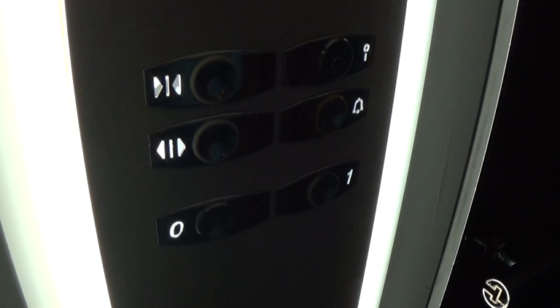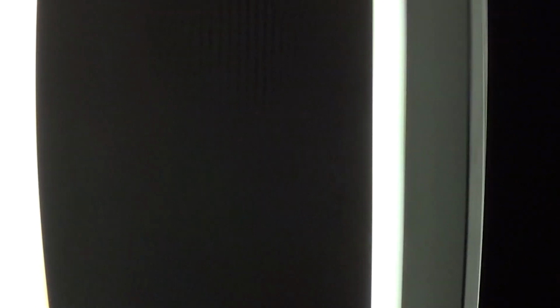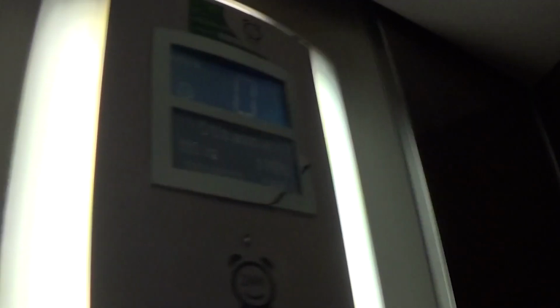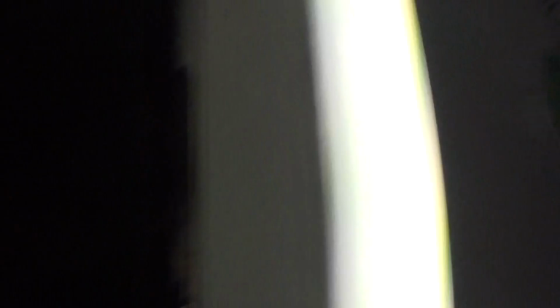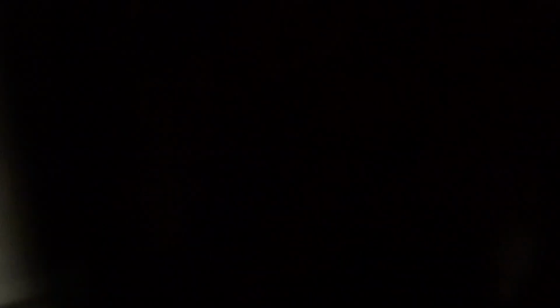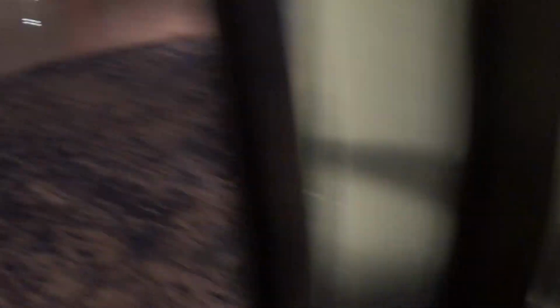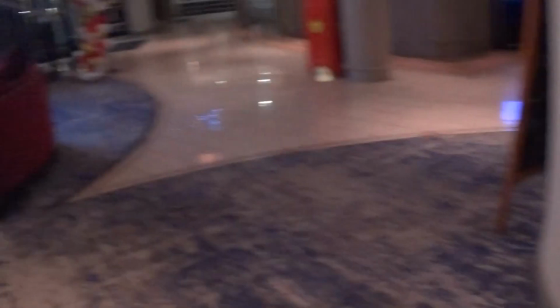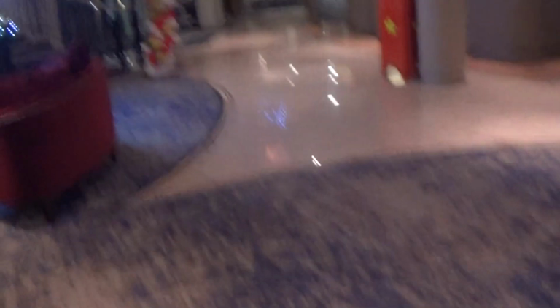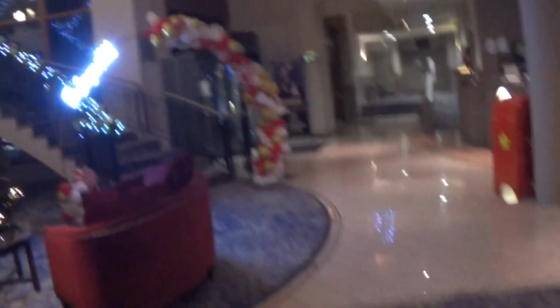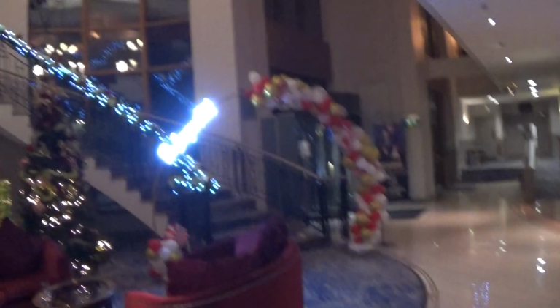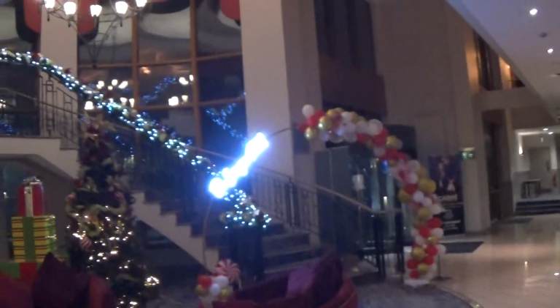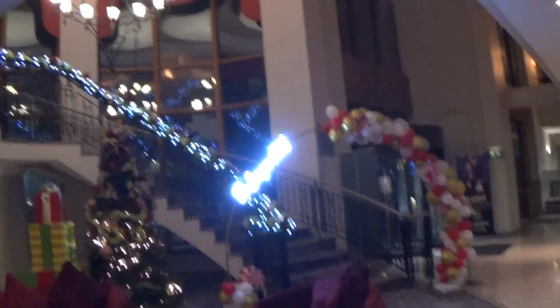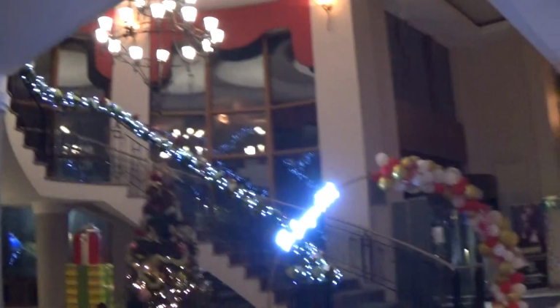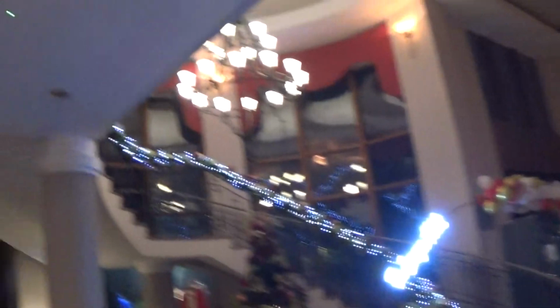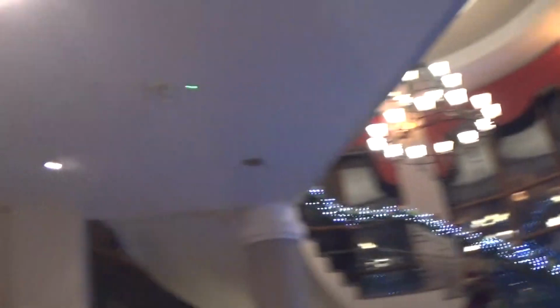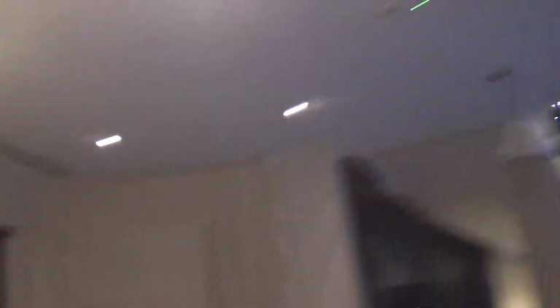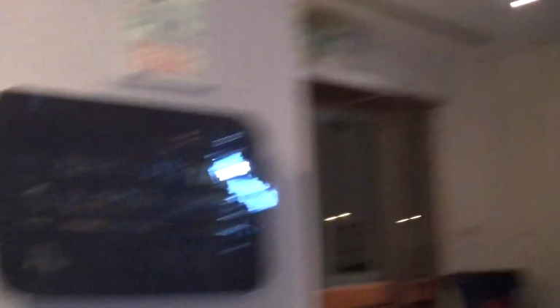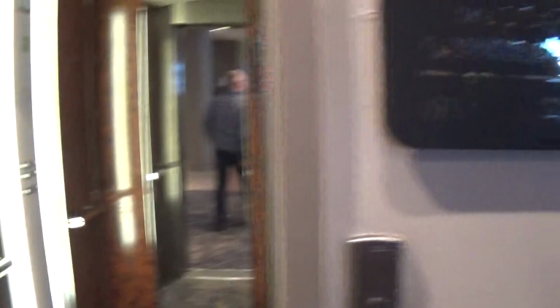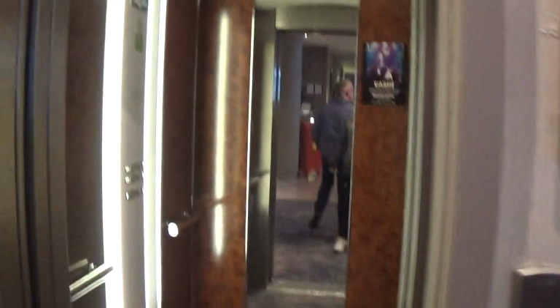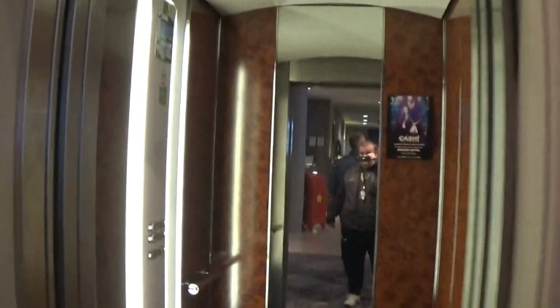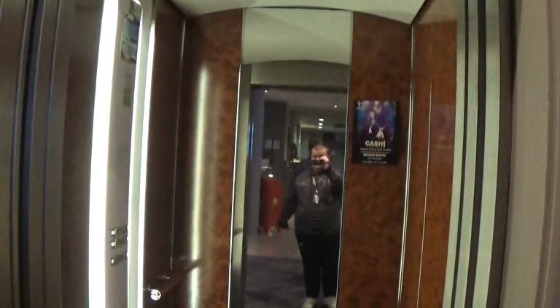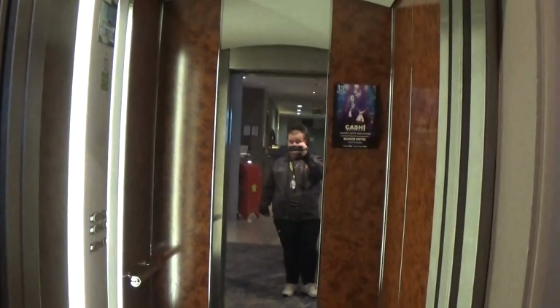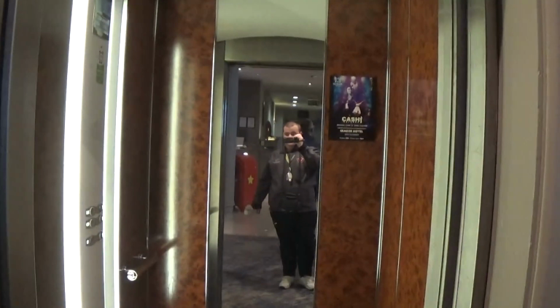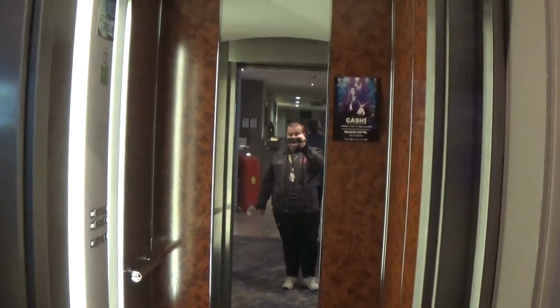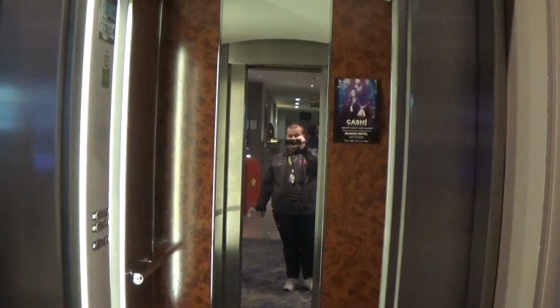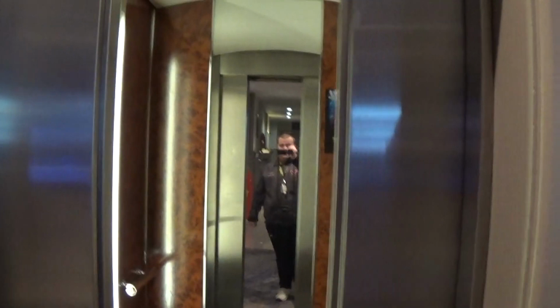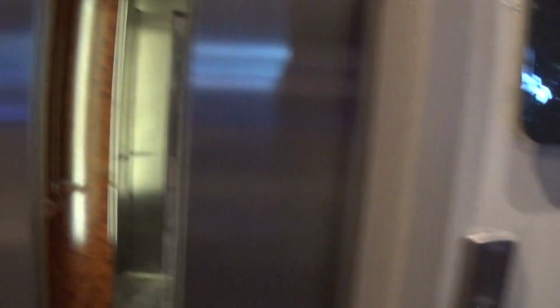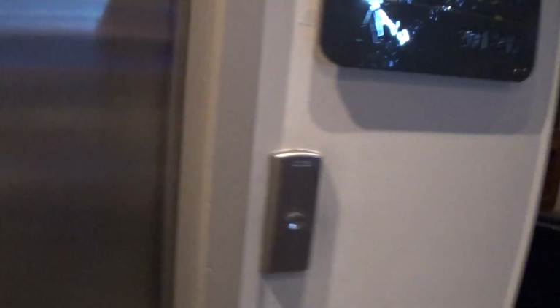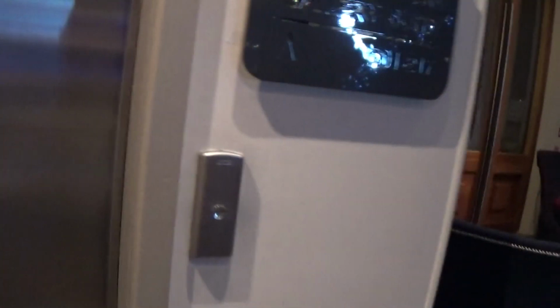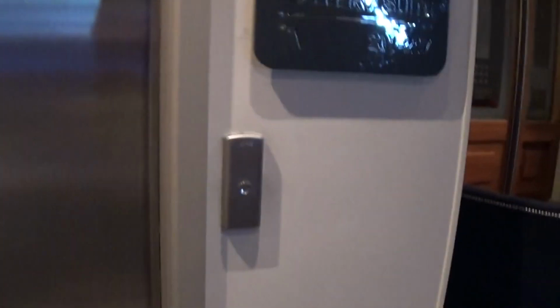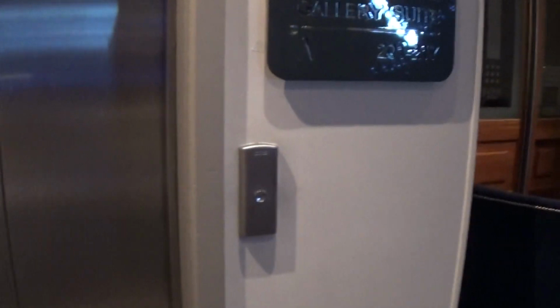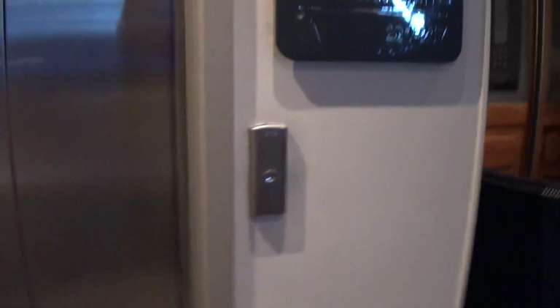Let's exit the elevator. The bottom part goes up to the first floor. There it goes. And that's it.